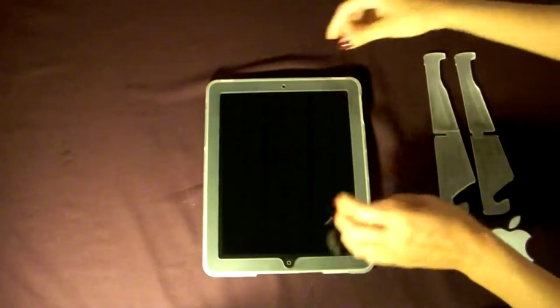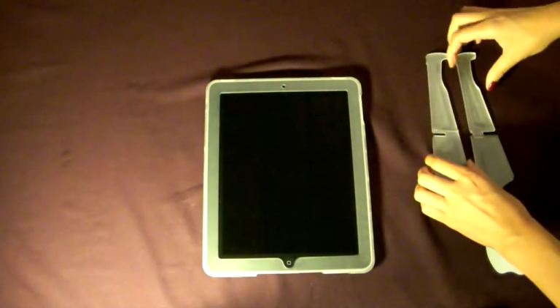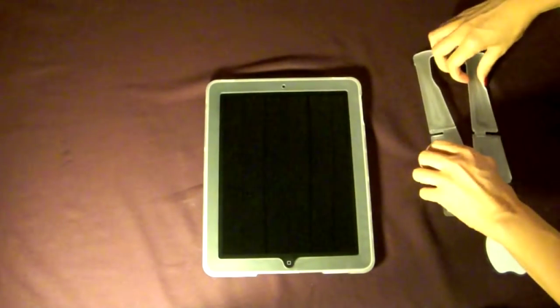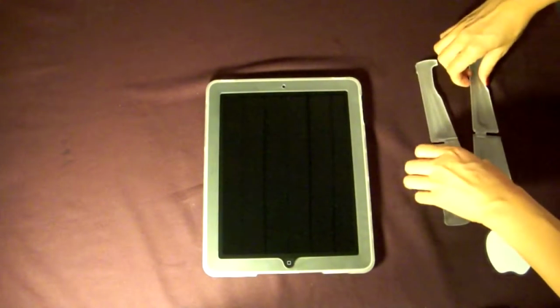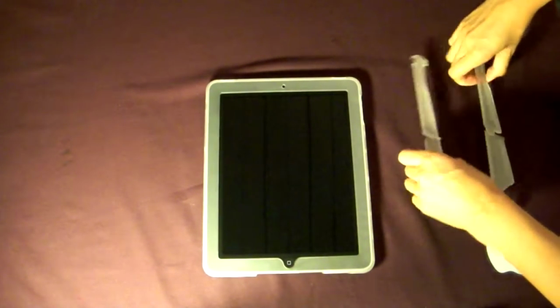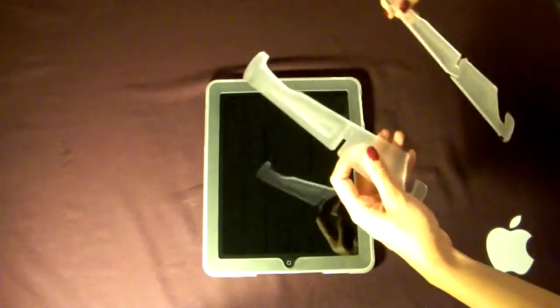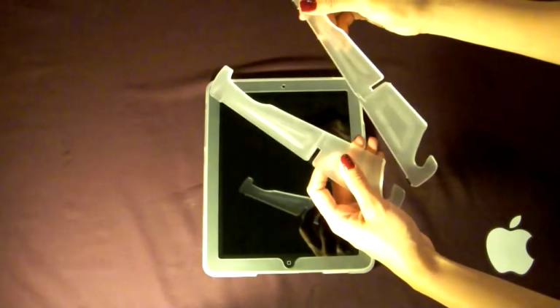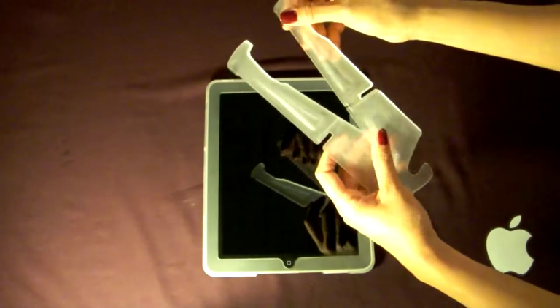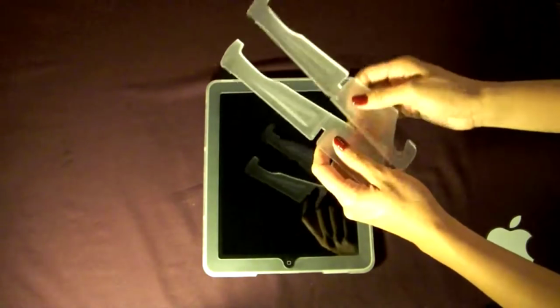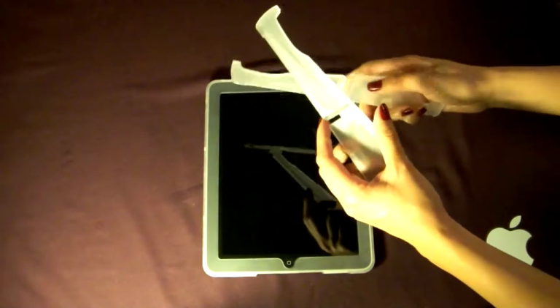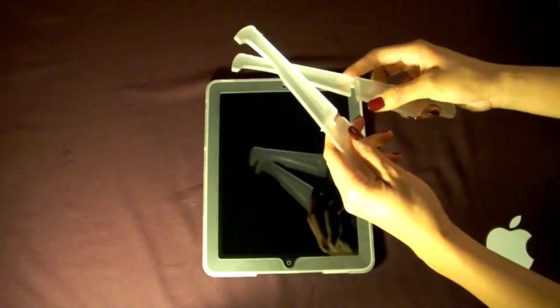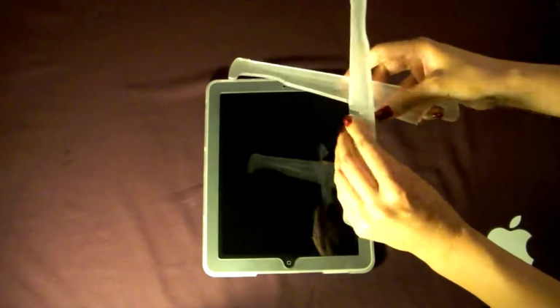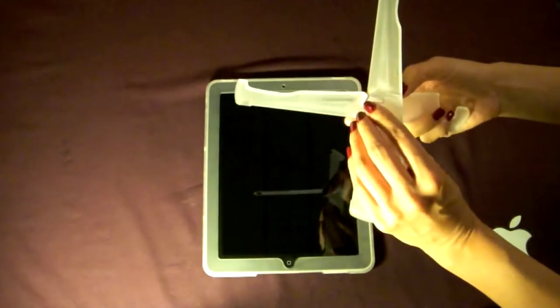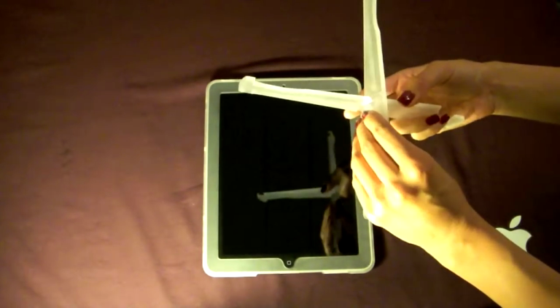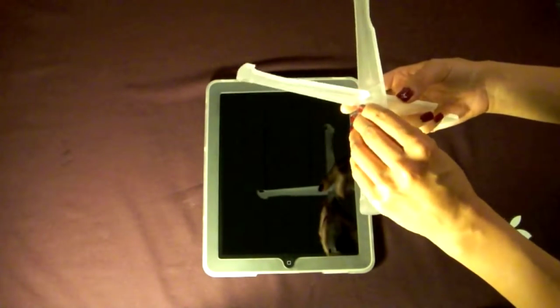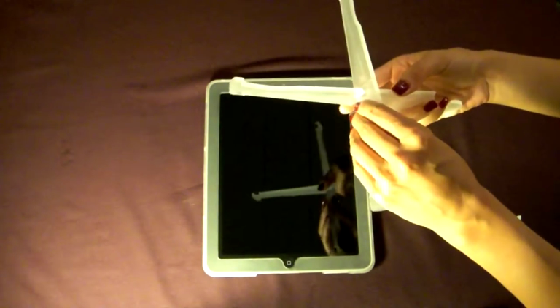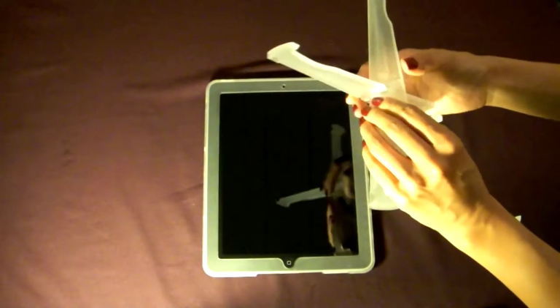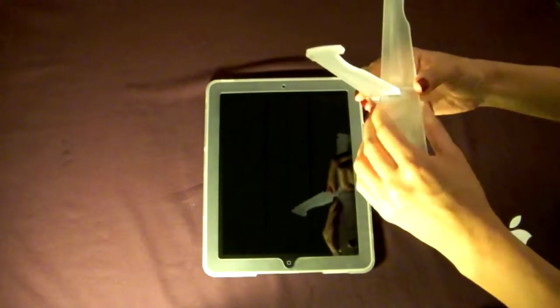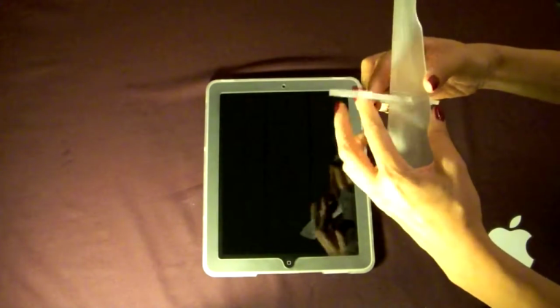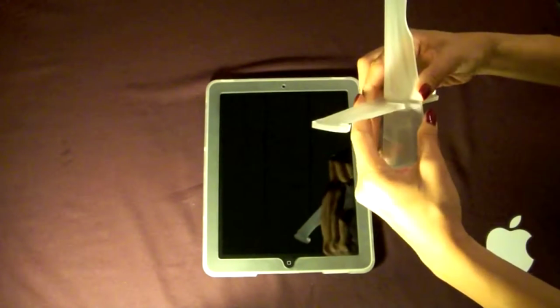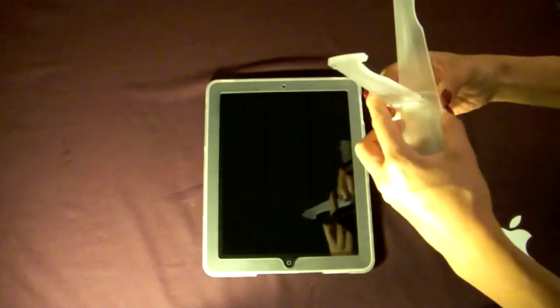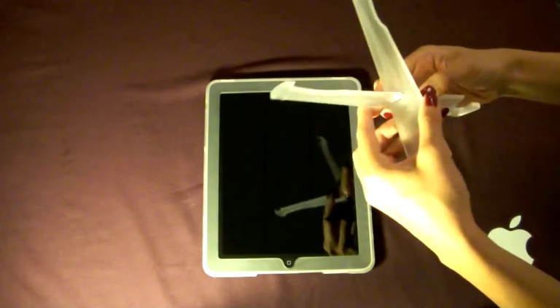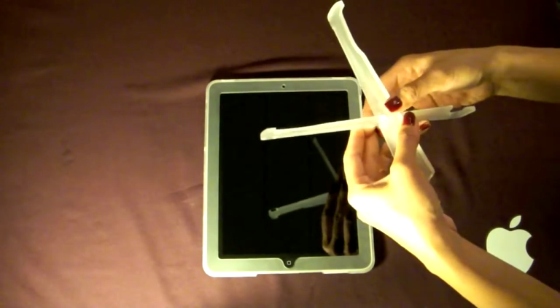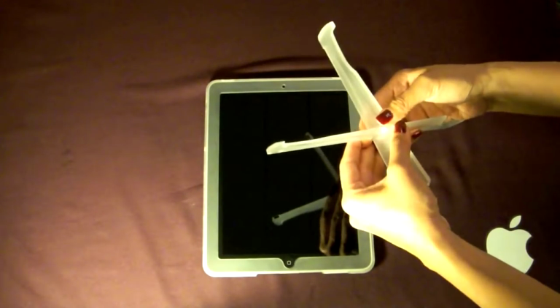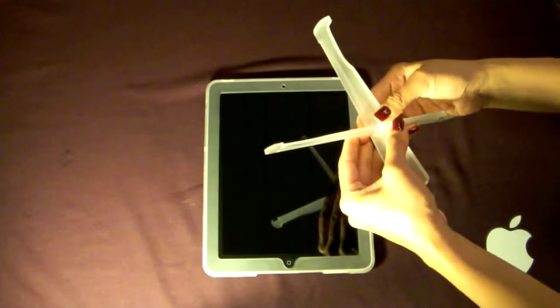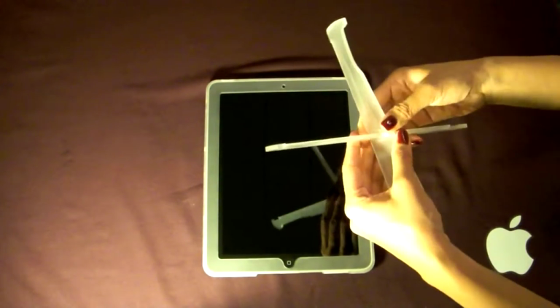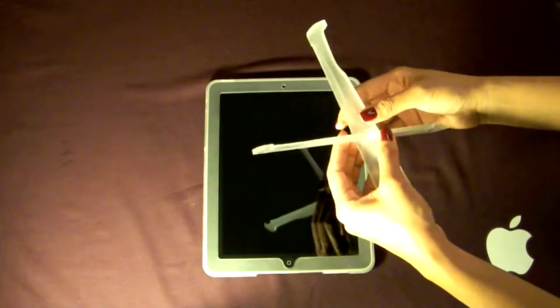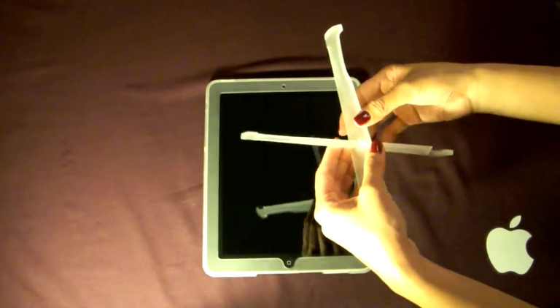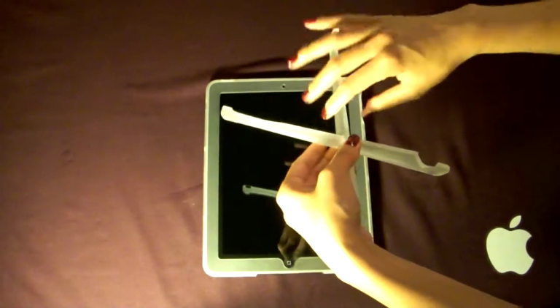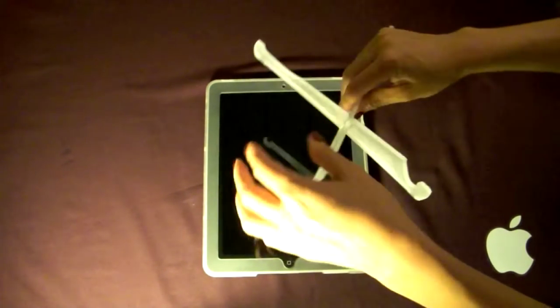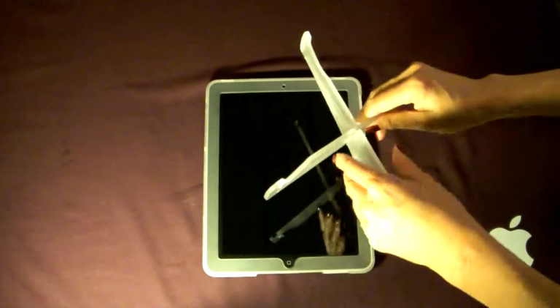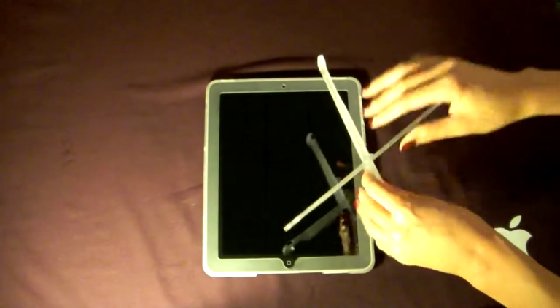Then you're going to take the two side pieces that will act as your stand. You're going to interlock them this way and push down. Once you hear a snap, you'll know it's secure.